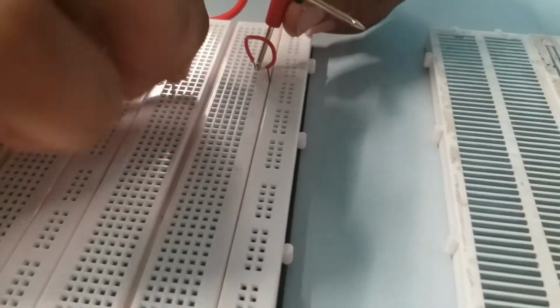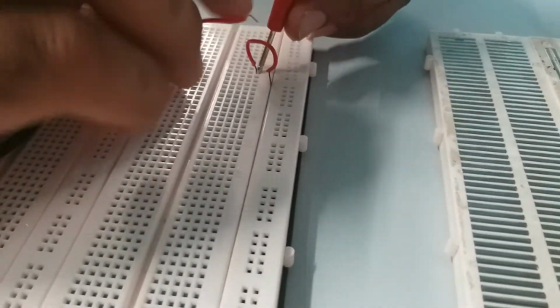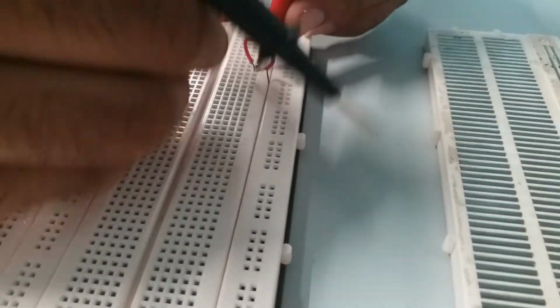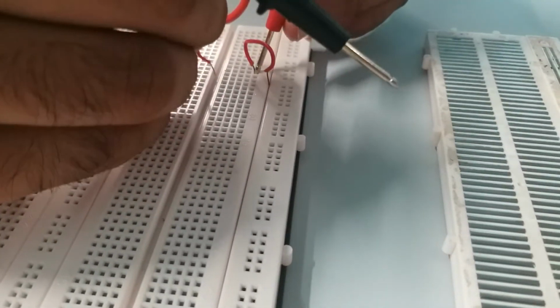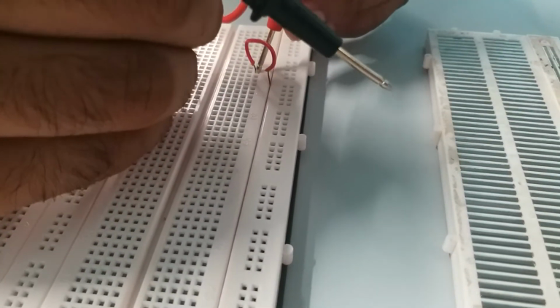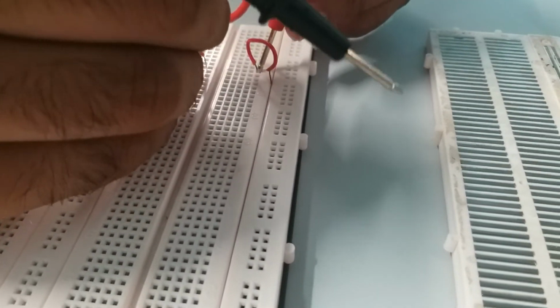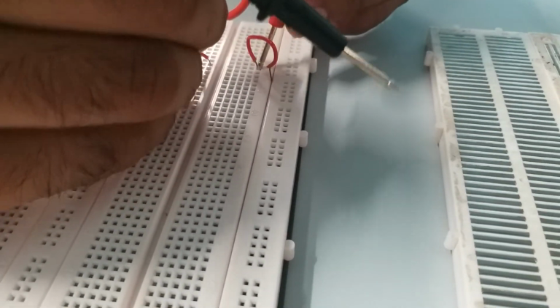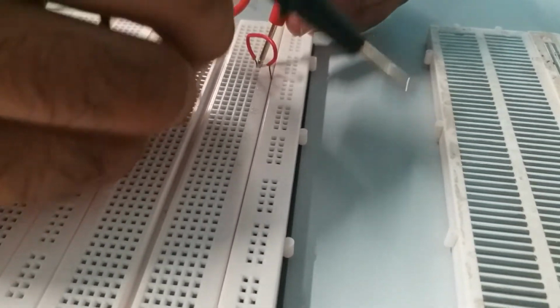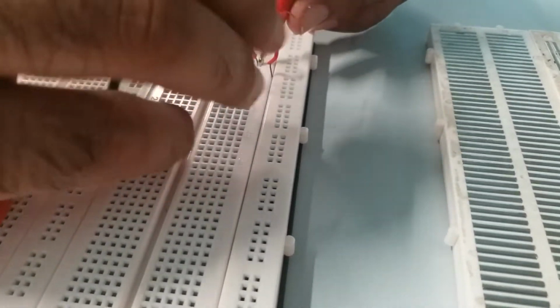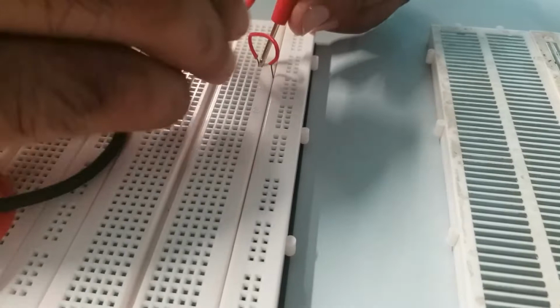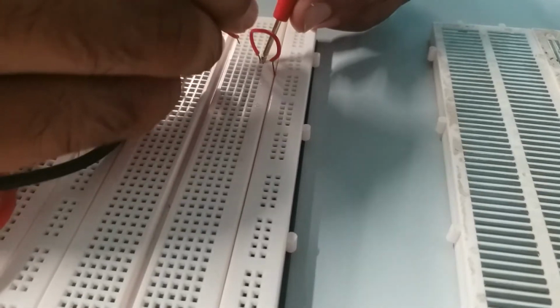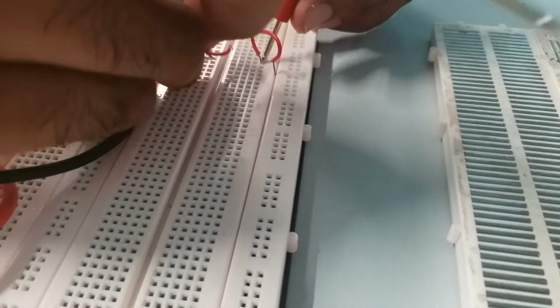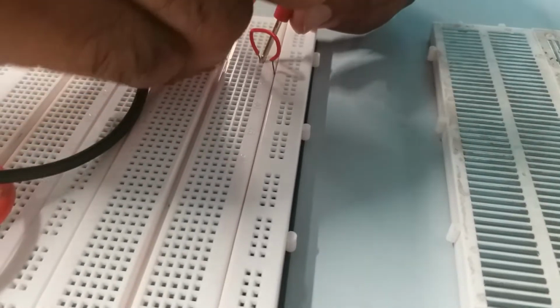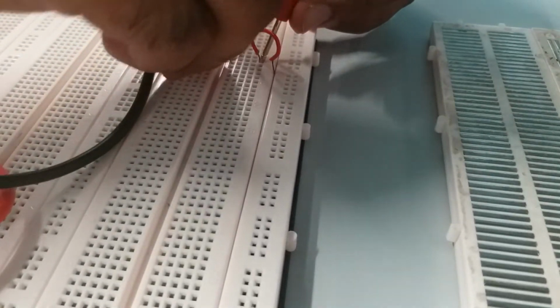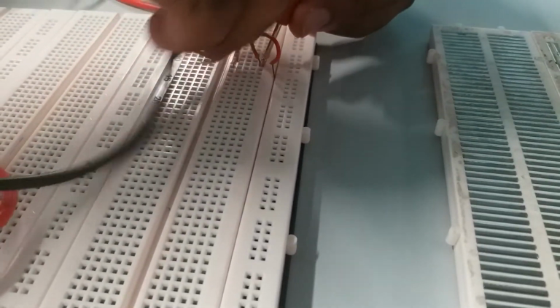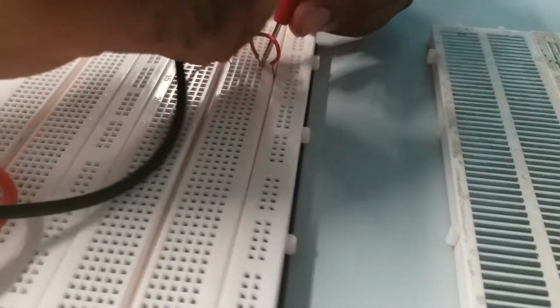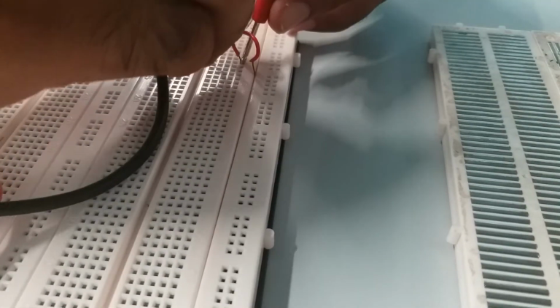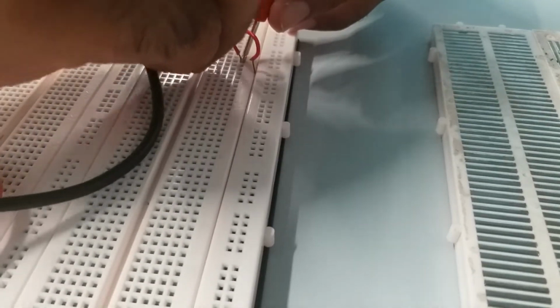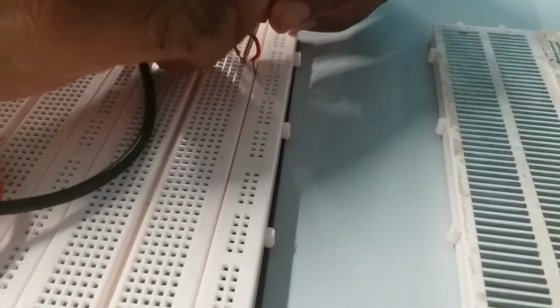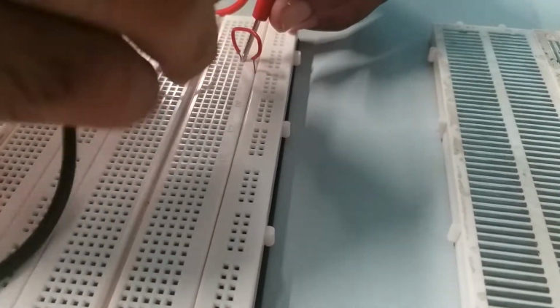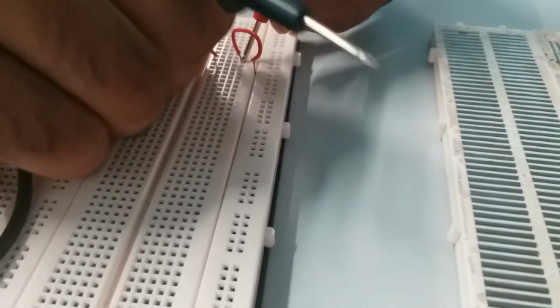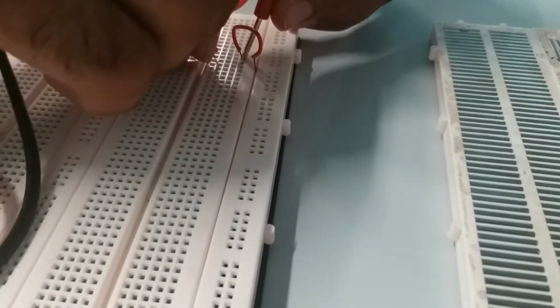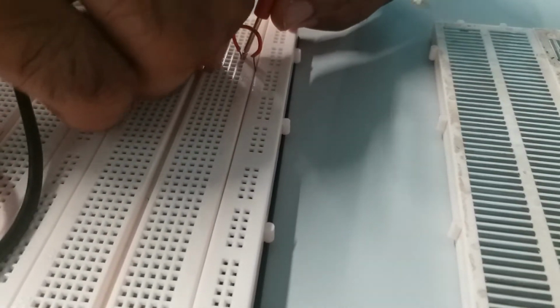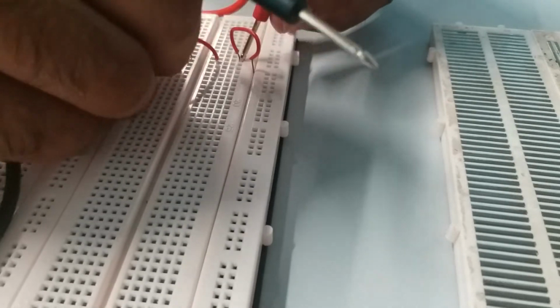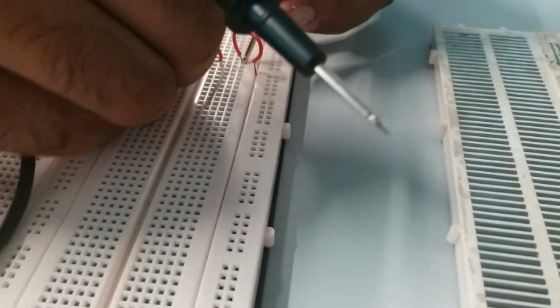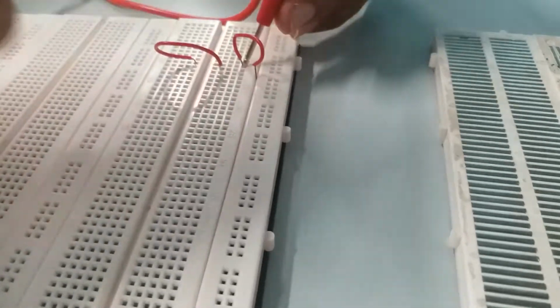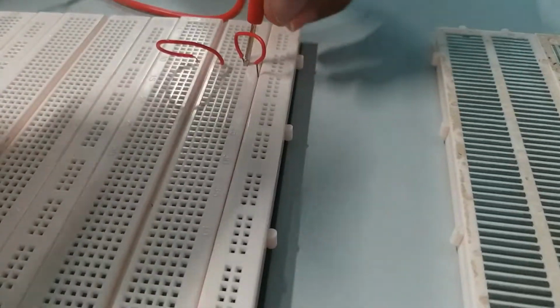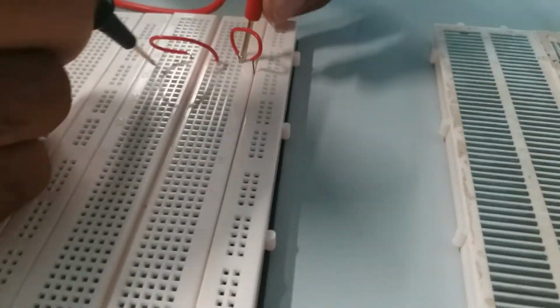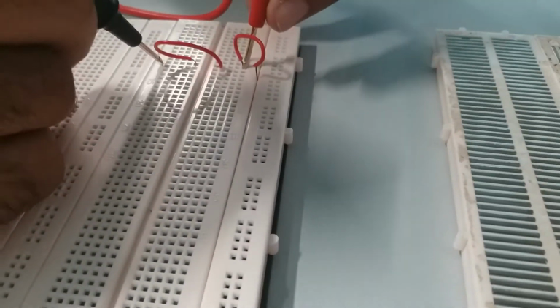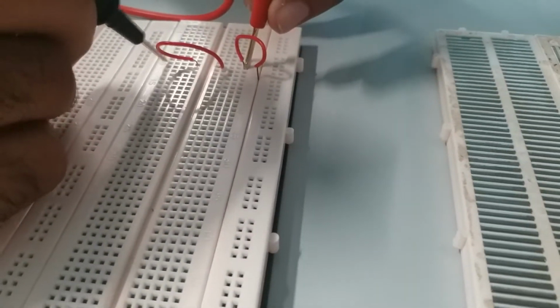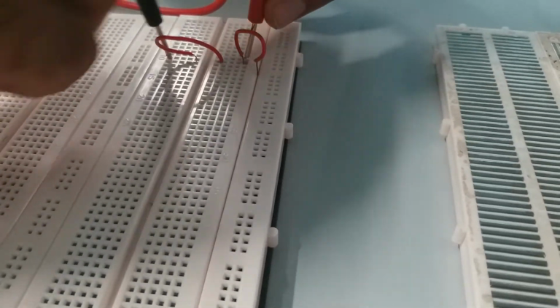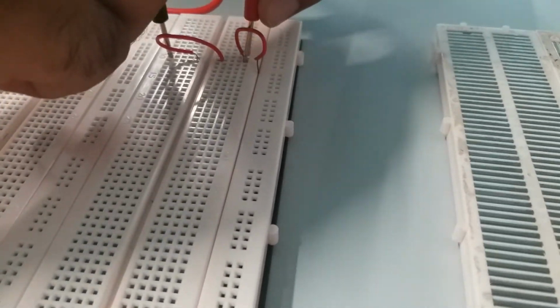So in order for it to connect, just put it in here, and definitely it will work here.